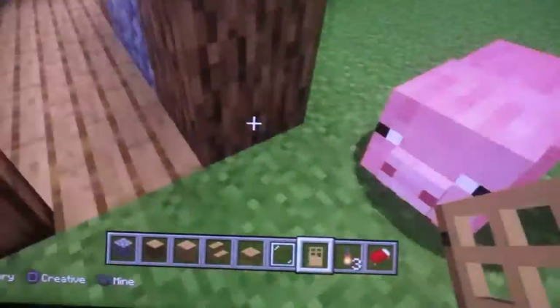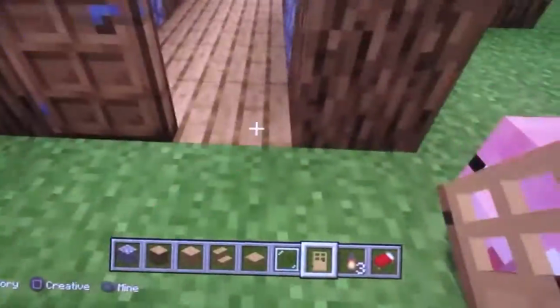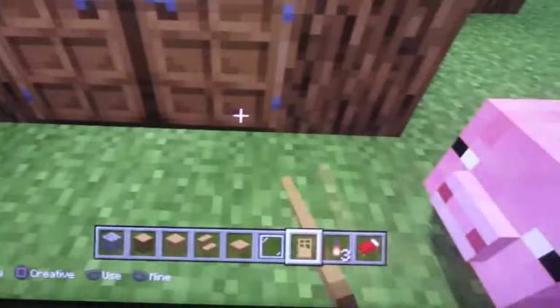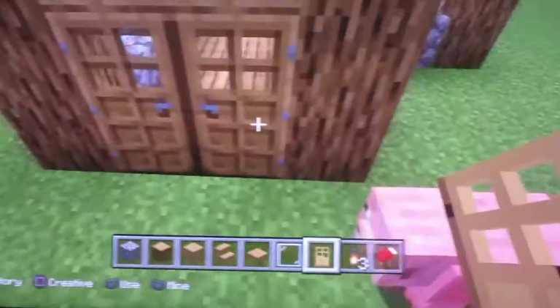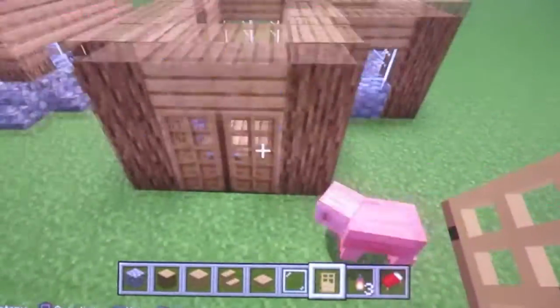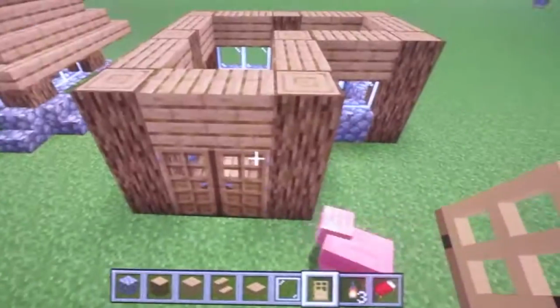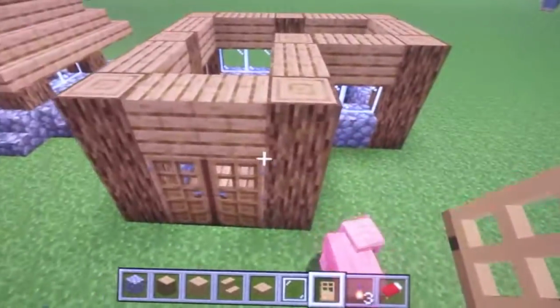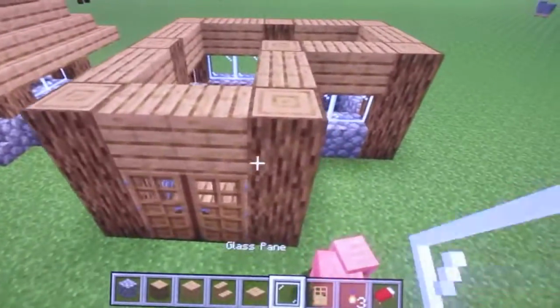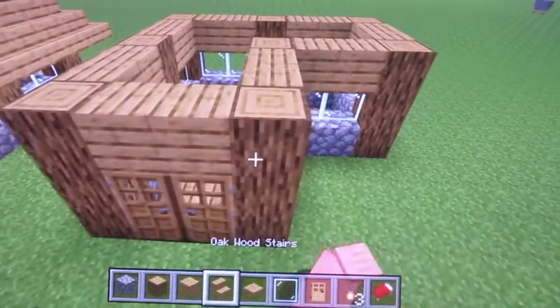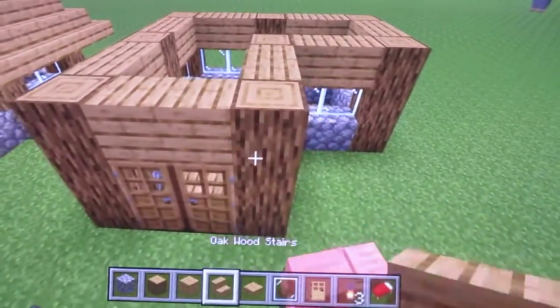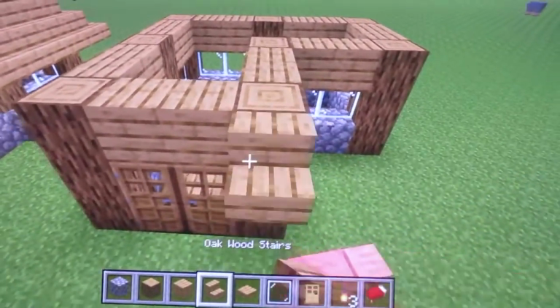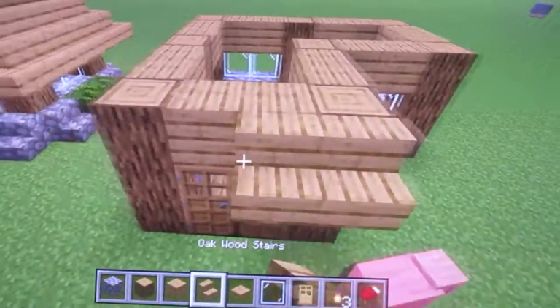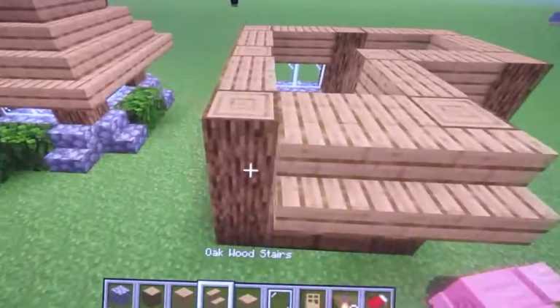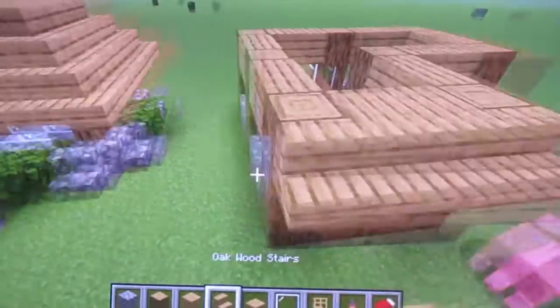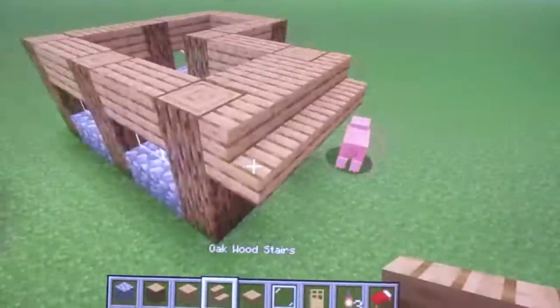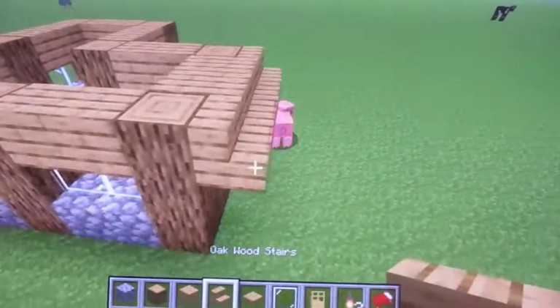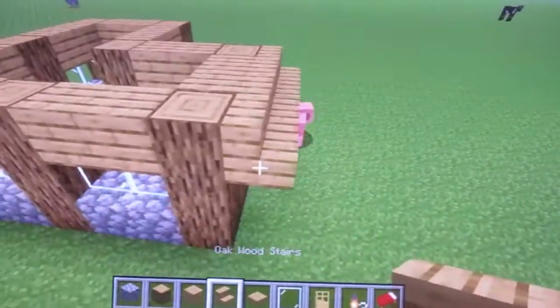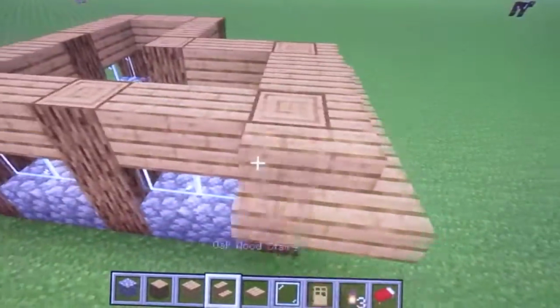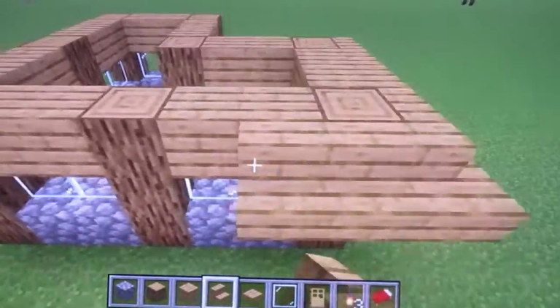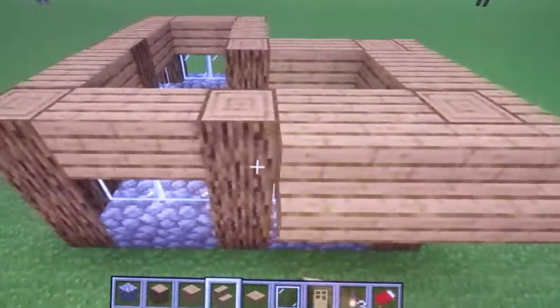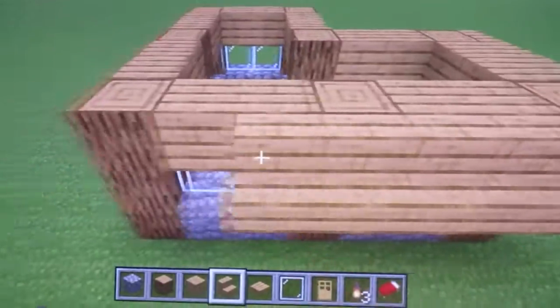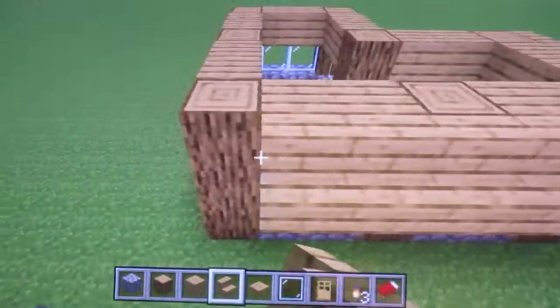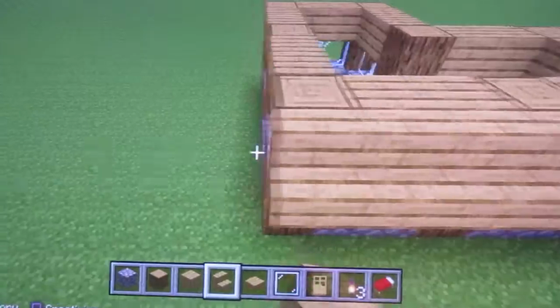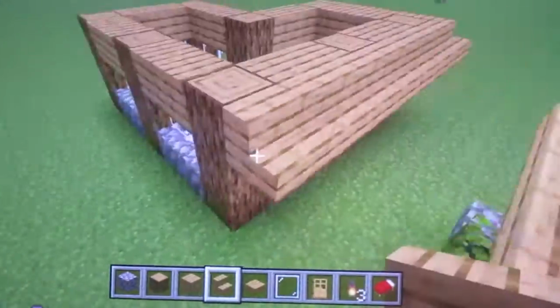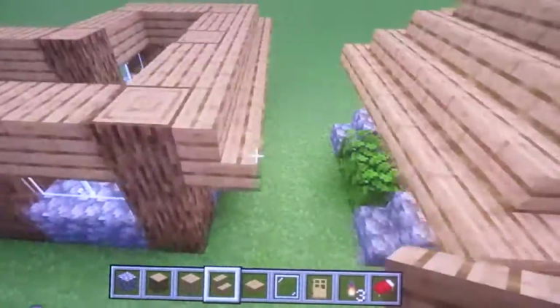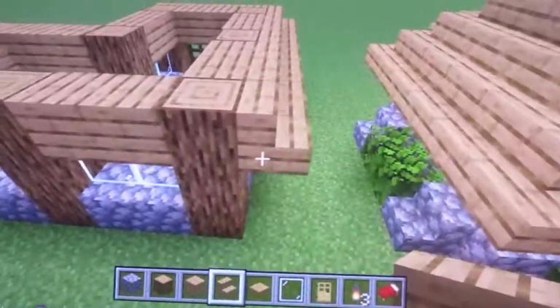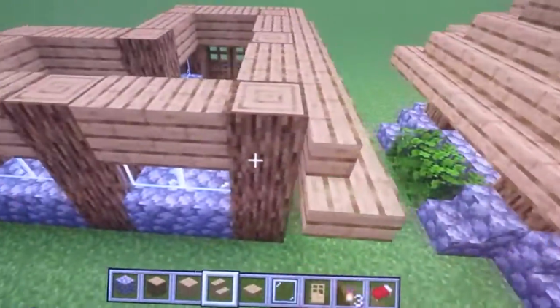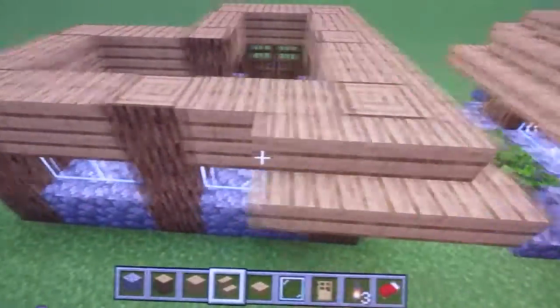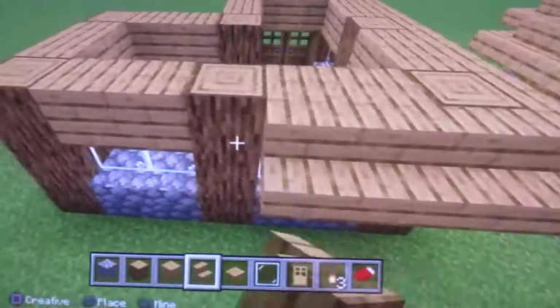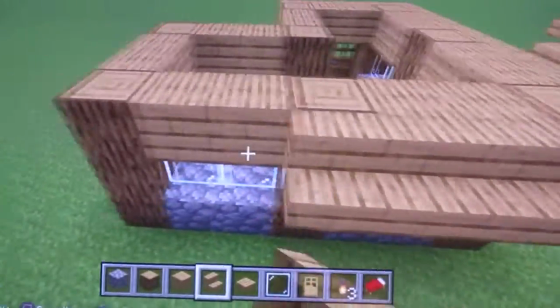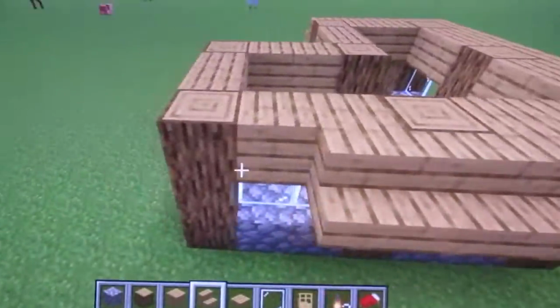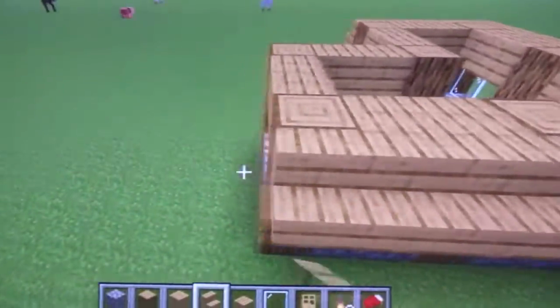For the roof, you do a ring of stairs overhanging around the sides.